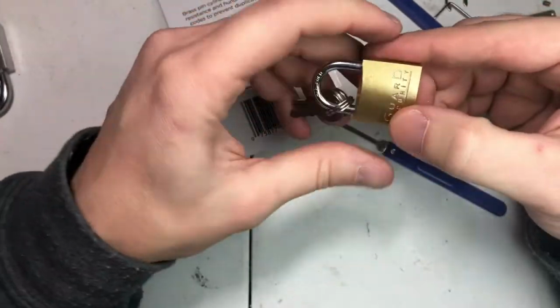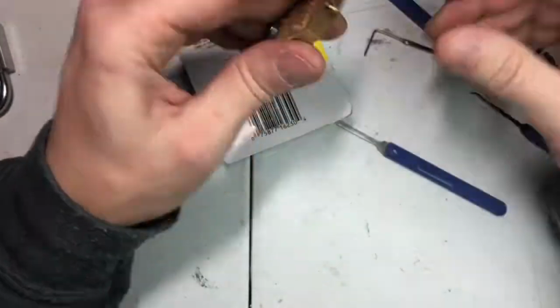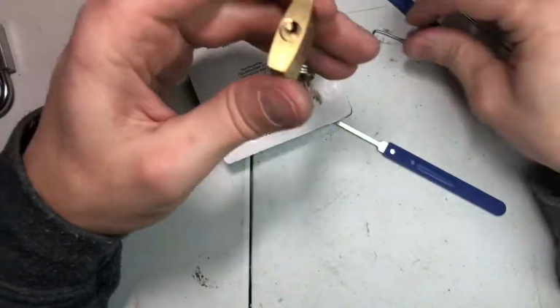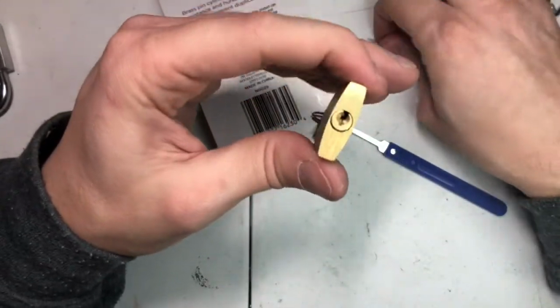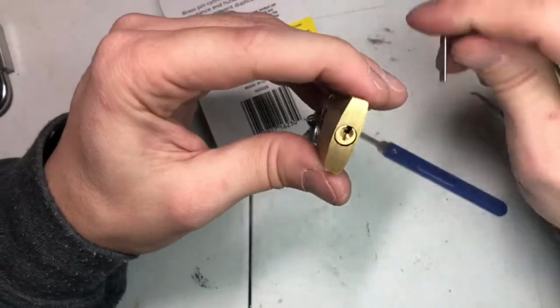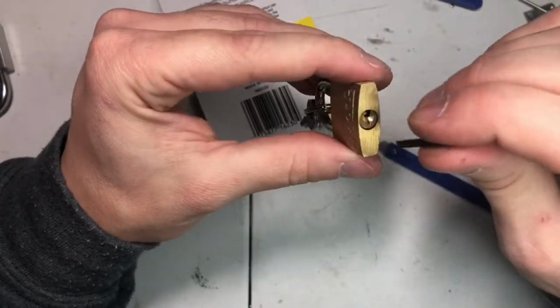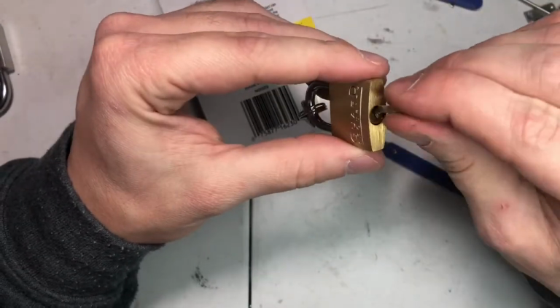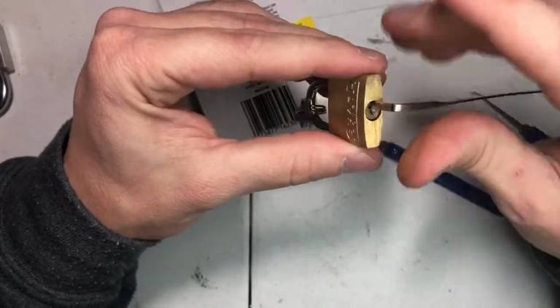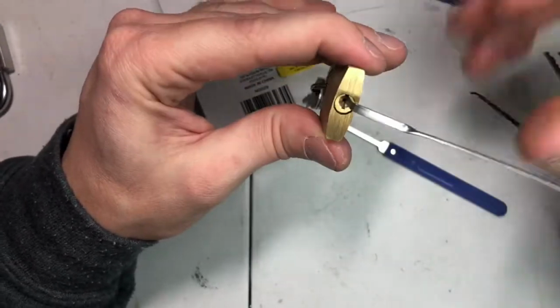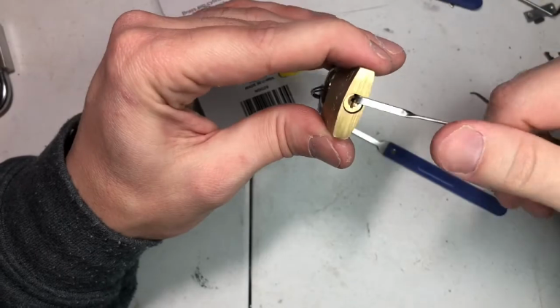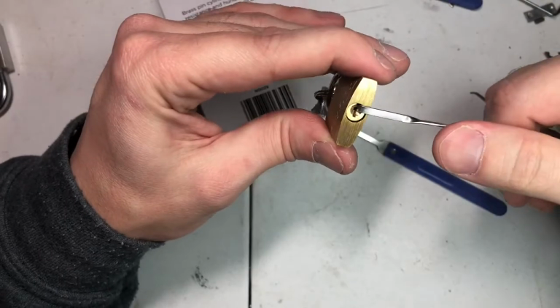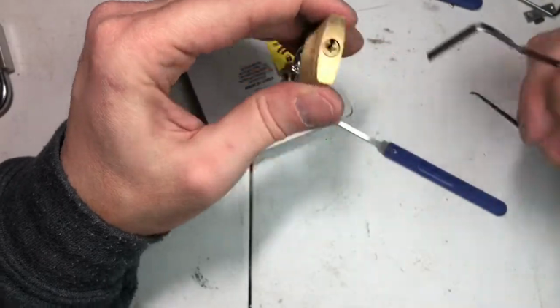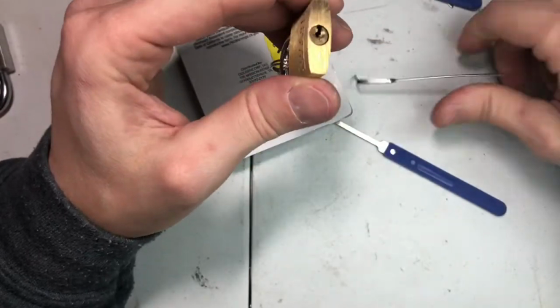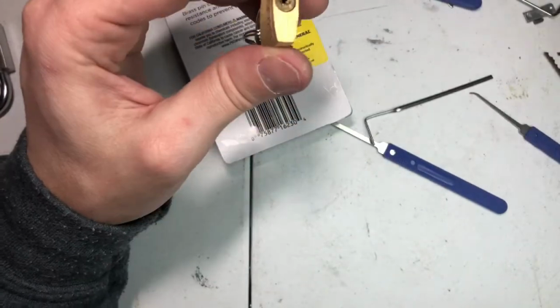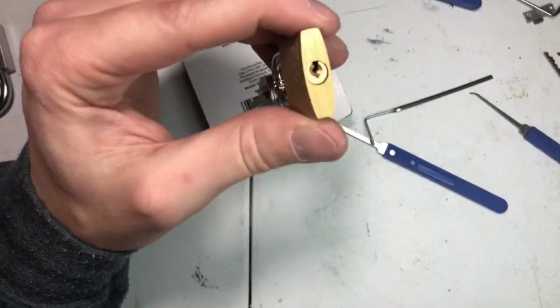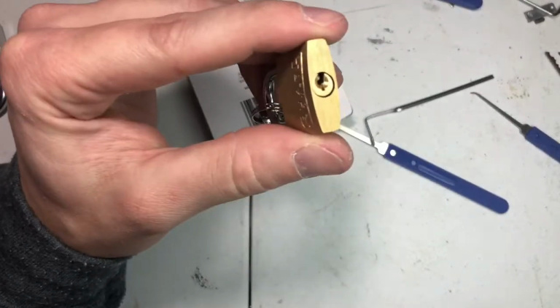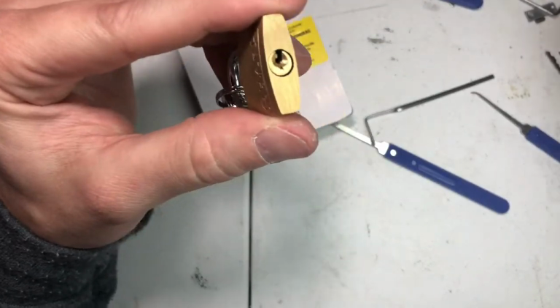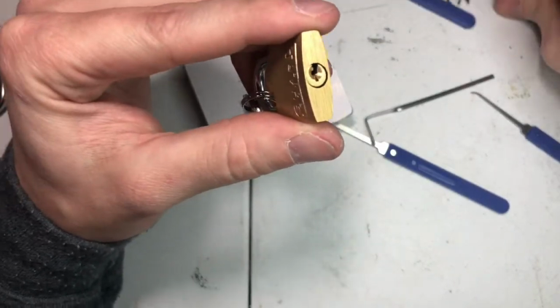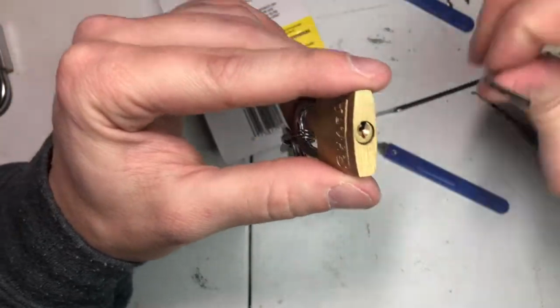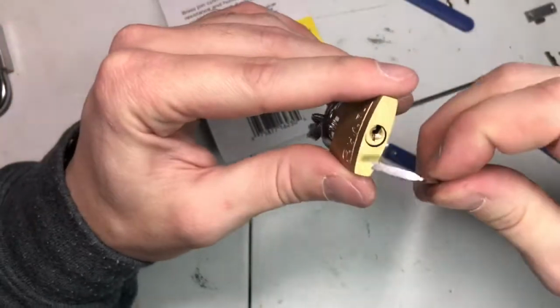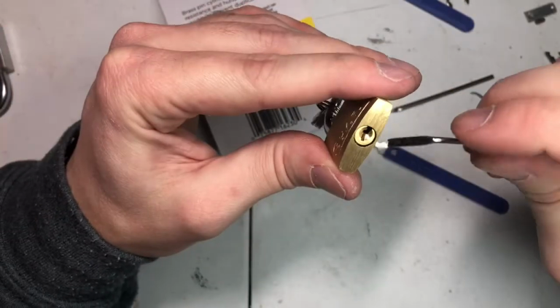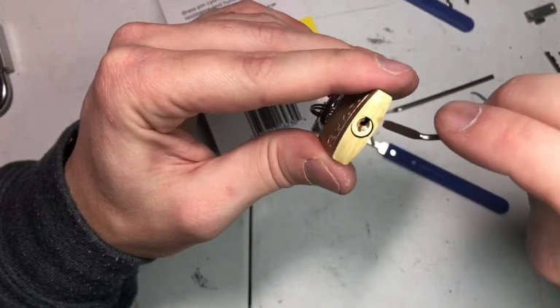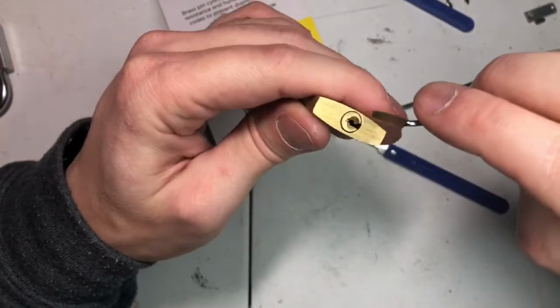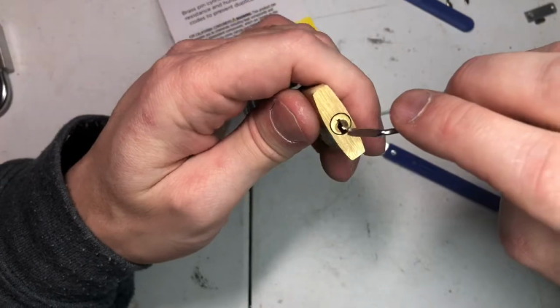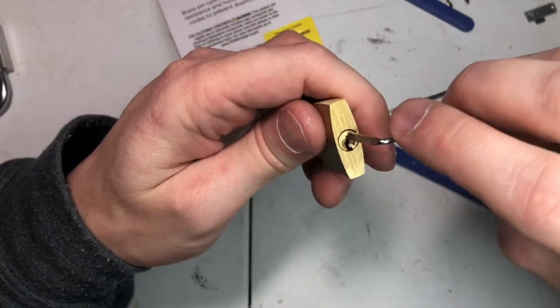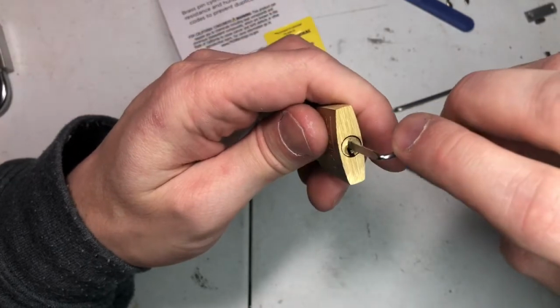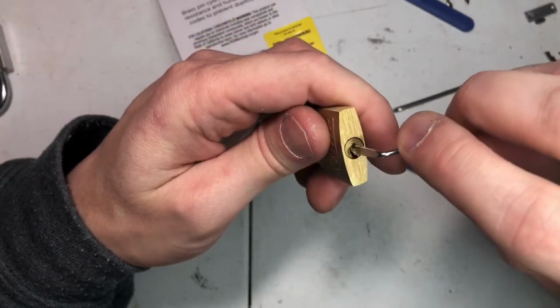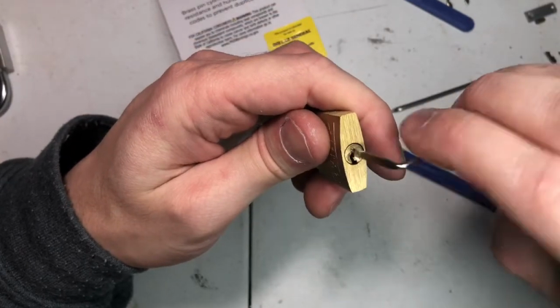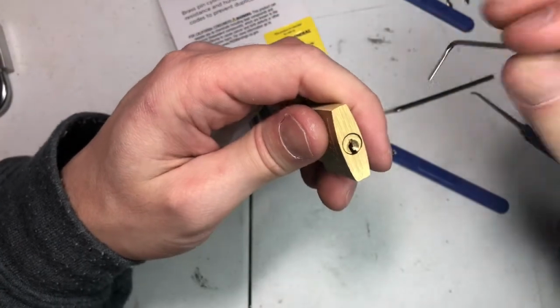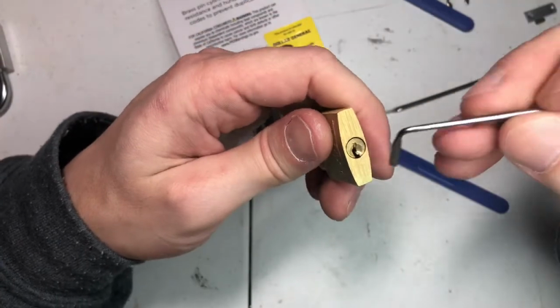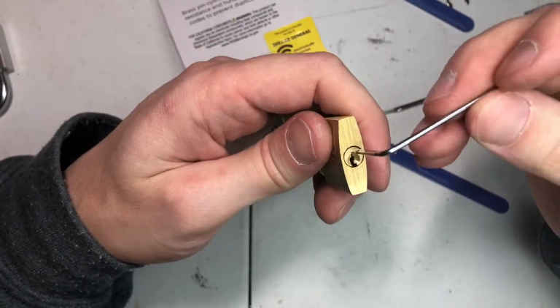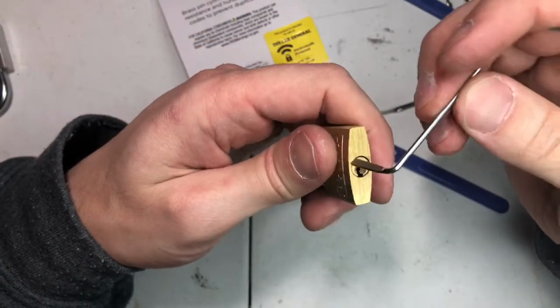So I ran into a problem — this is too big, can't get the pick in there. Same way with this. Trying to get it in the top of the keyway is still just too big for what I have.